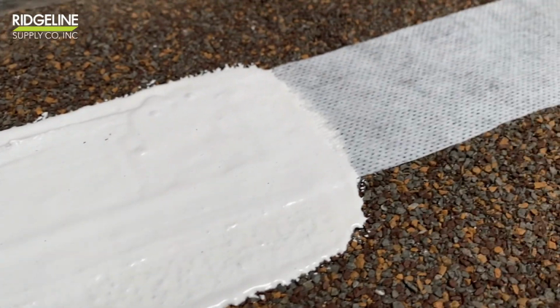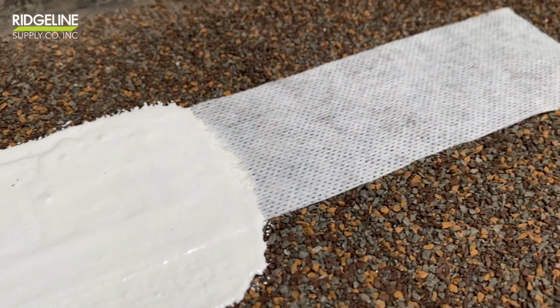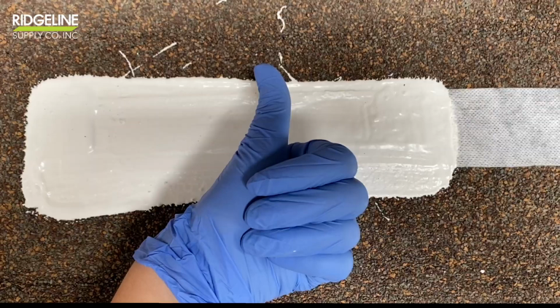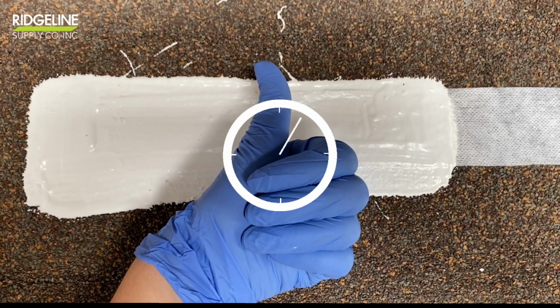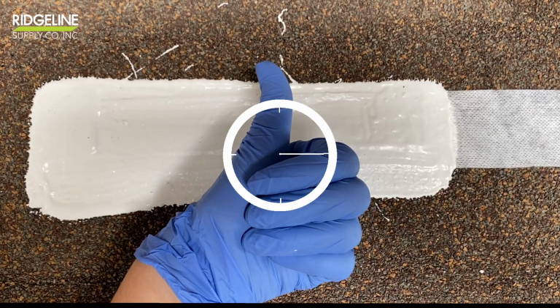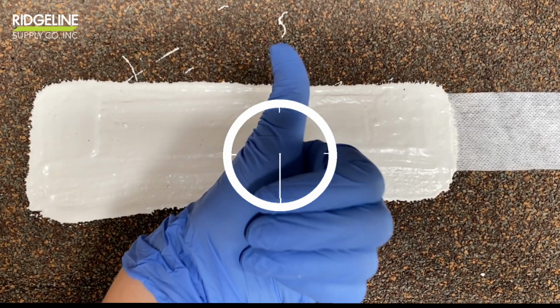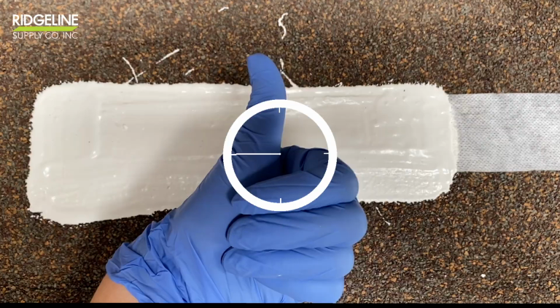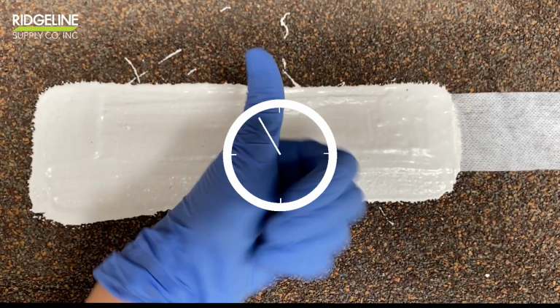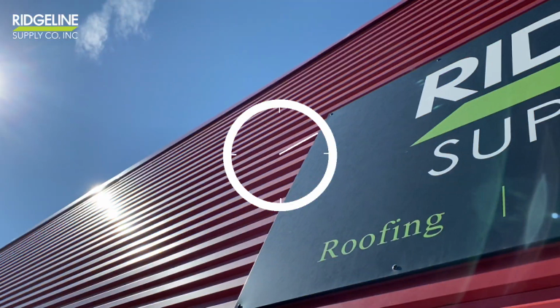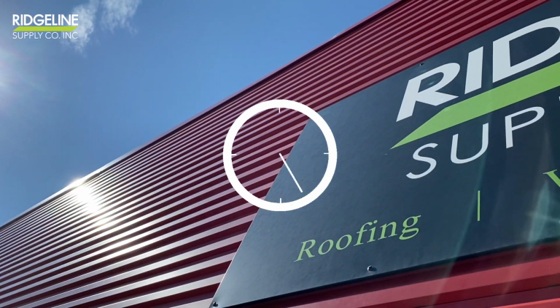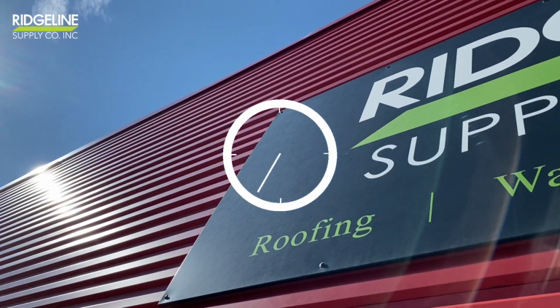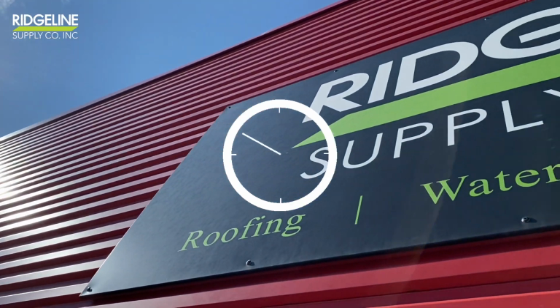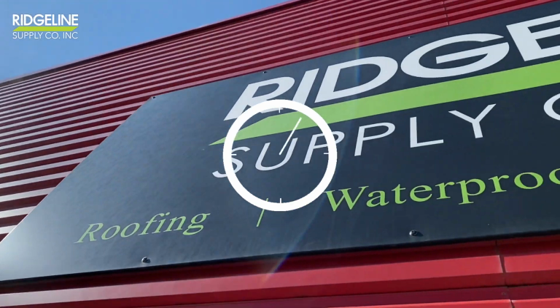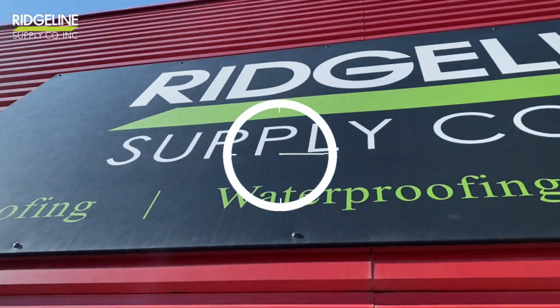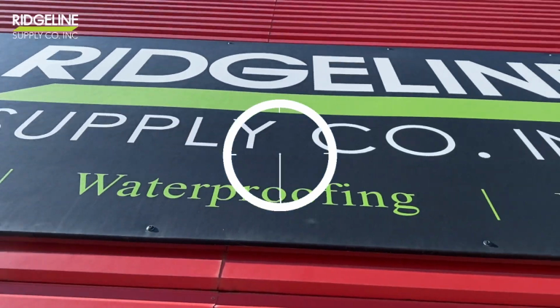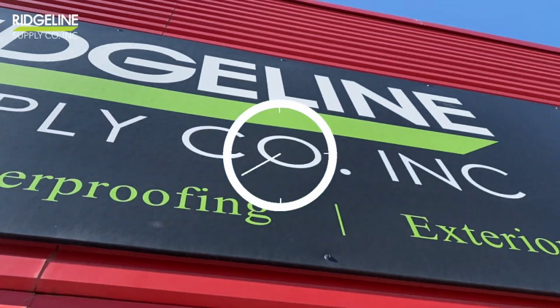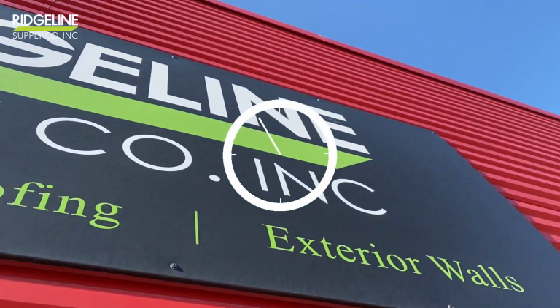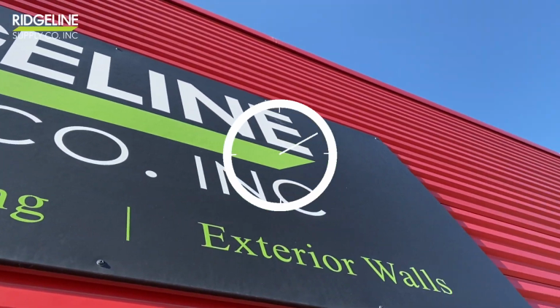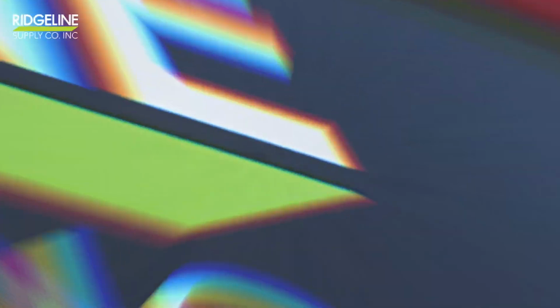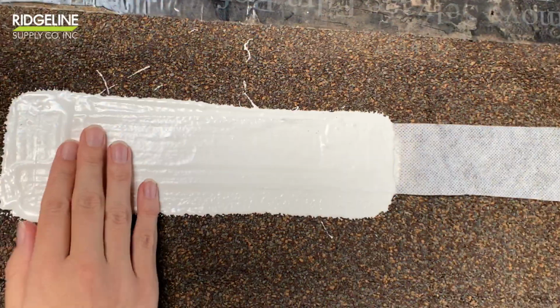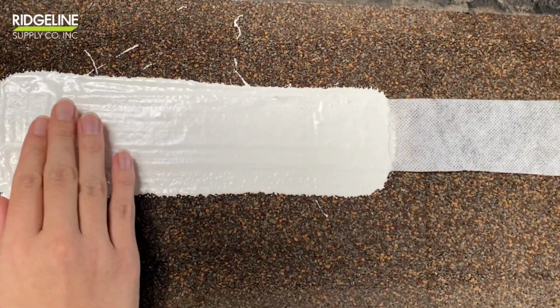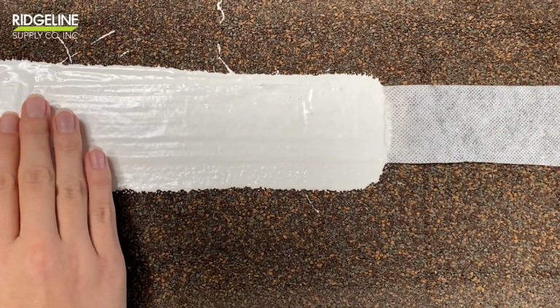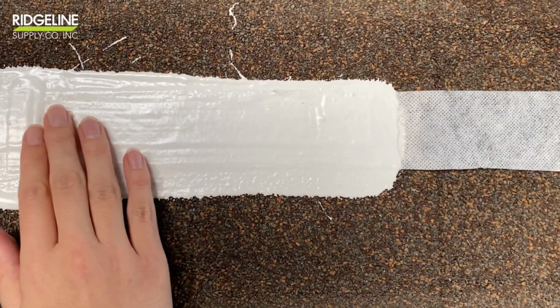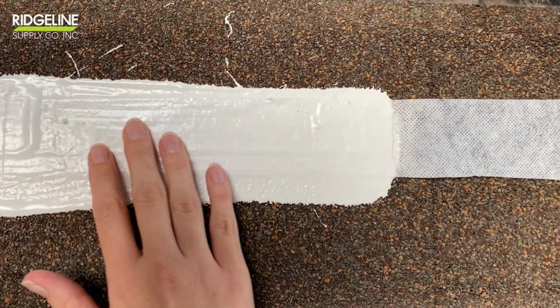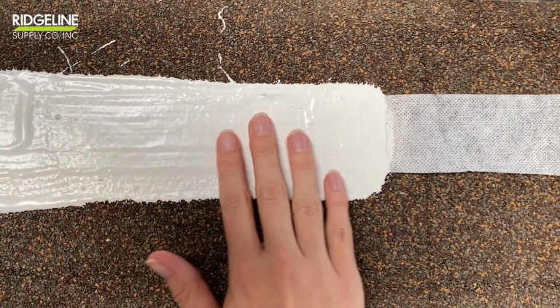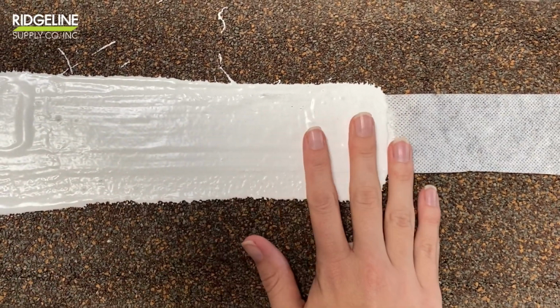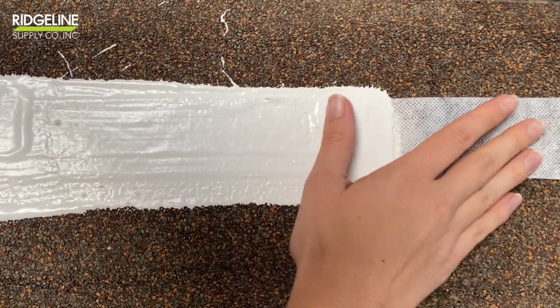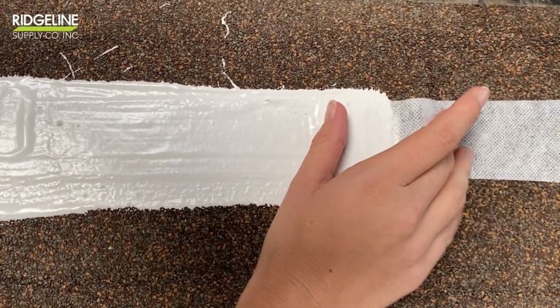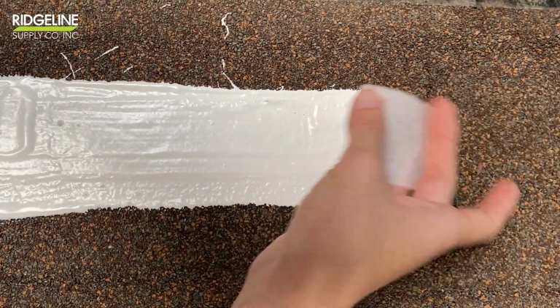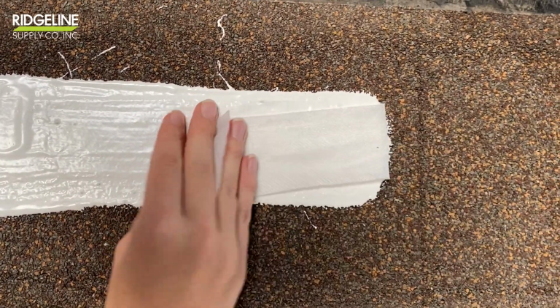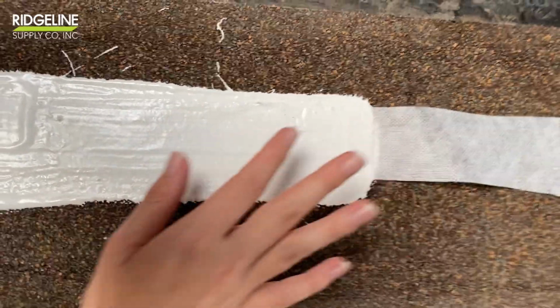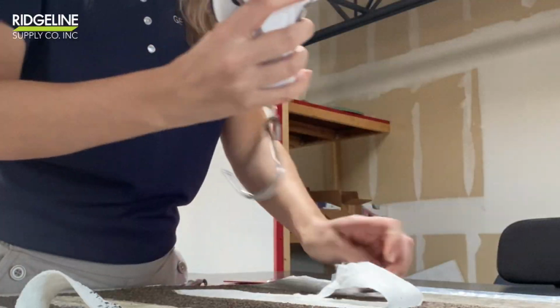All done! Now we have to wait at least 24 hours. The next day the sample is nice and dry and it's ready for the pull test.